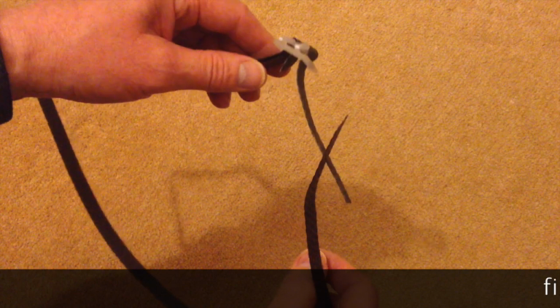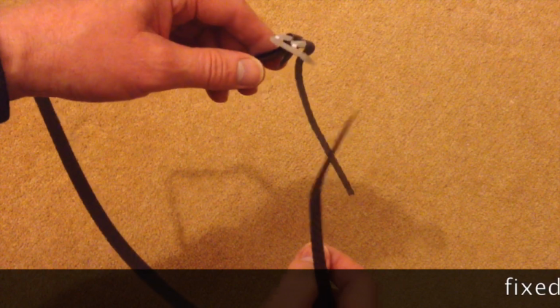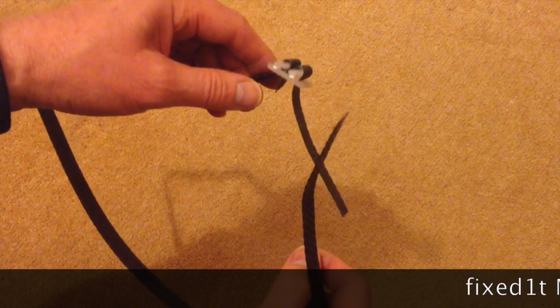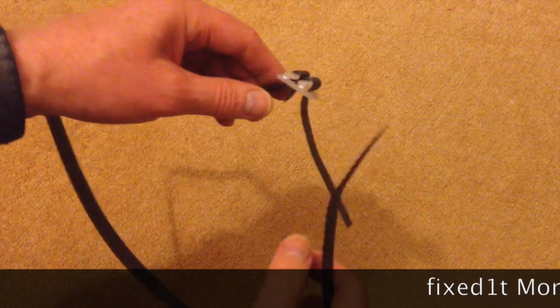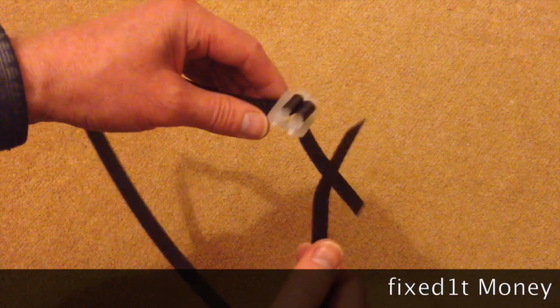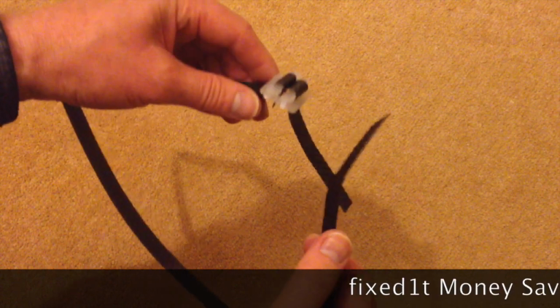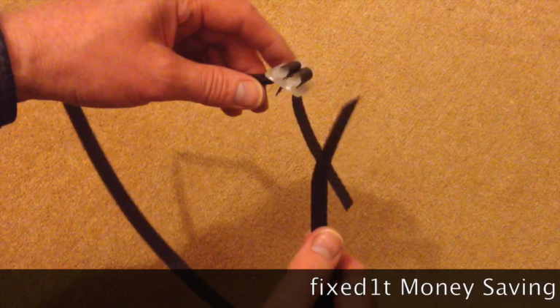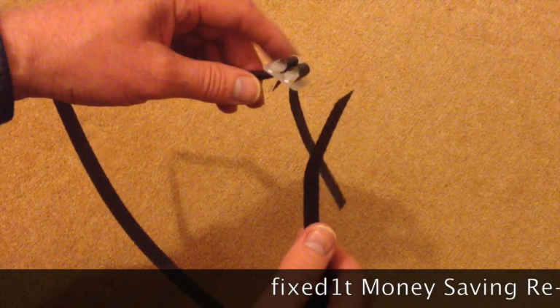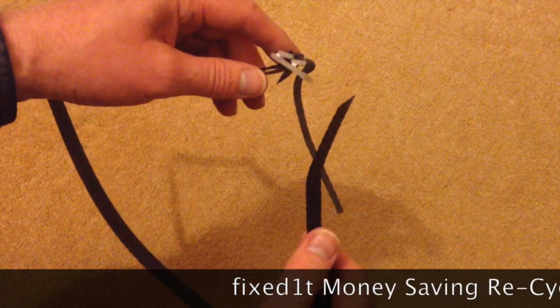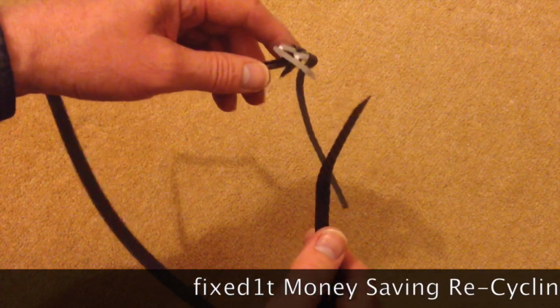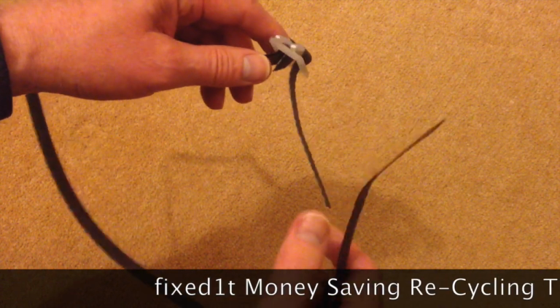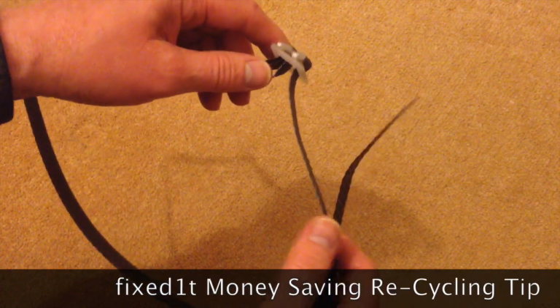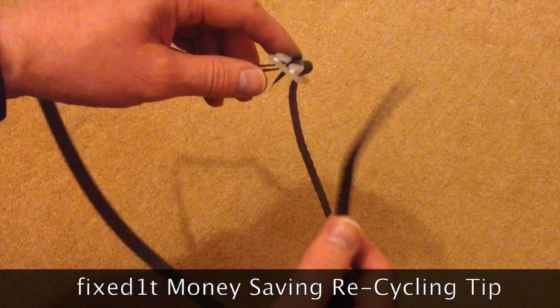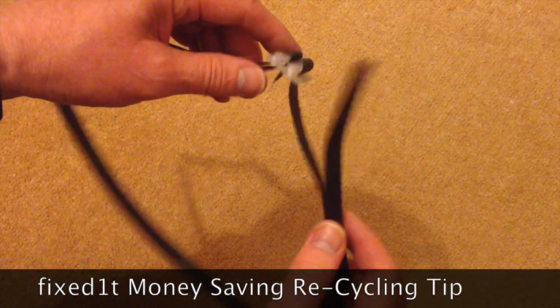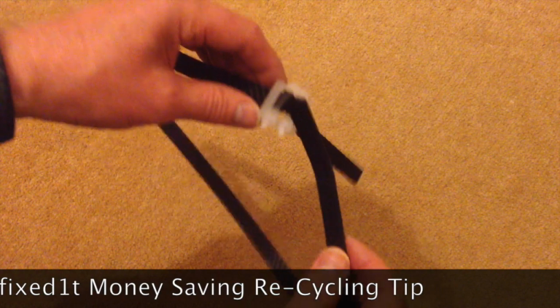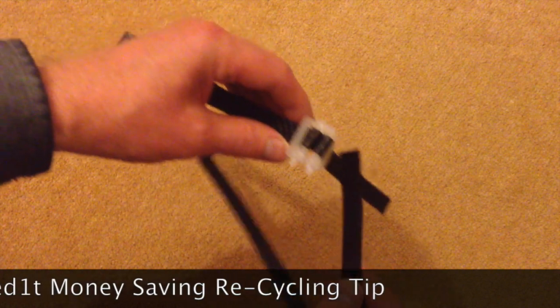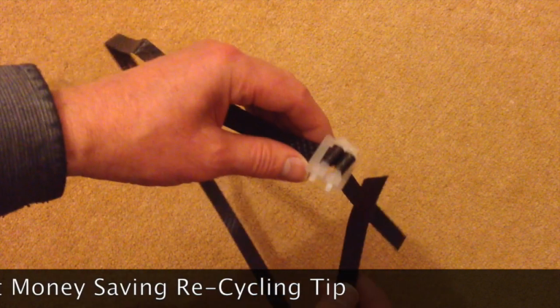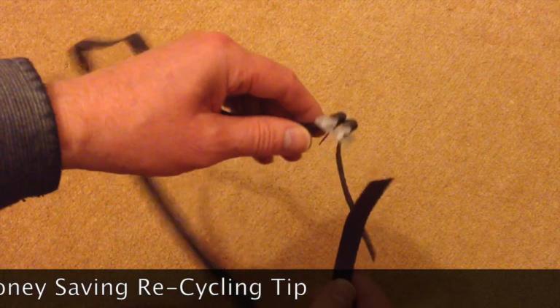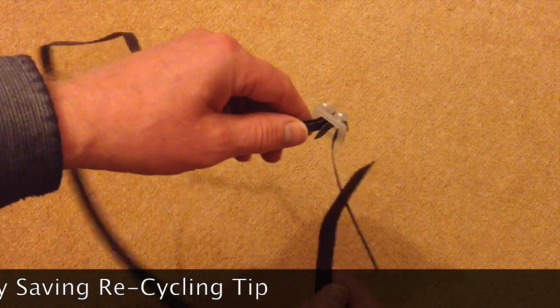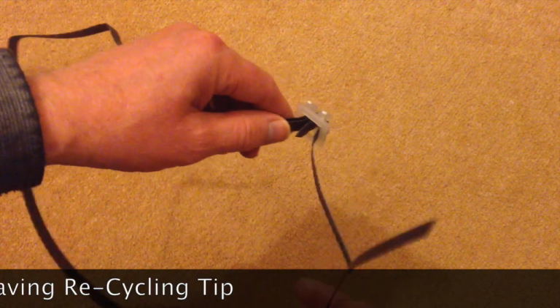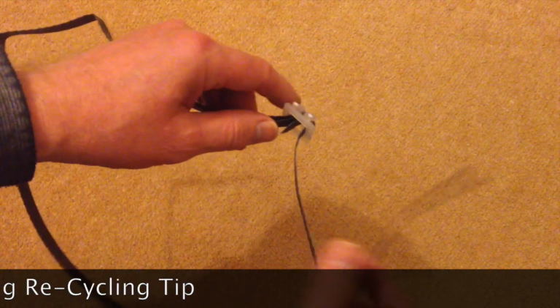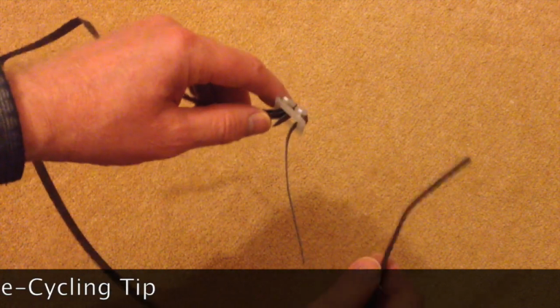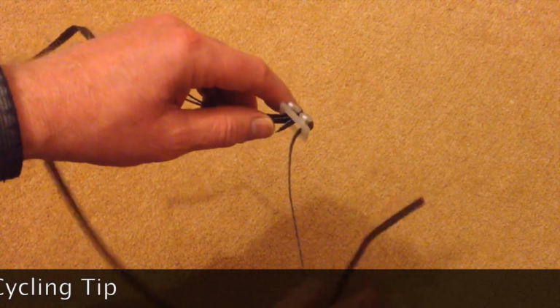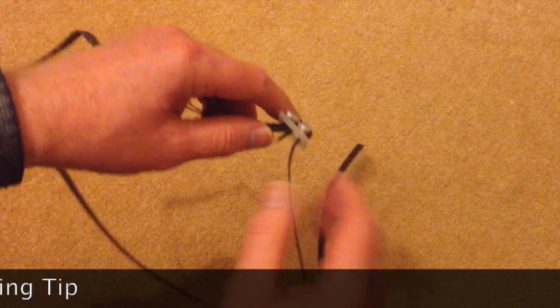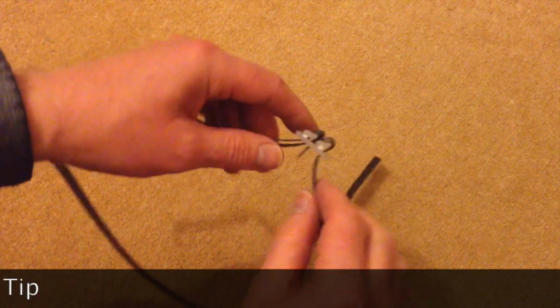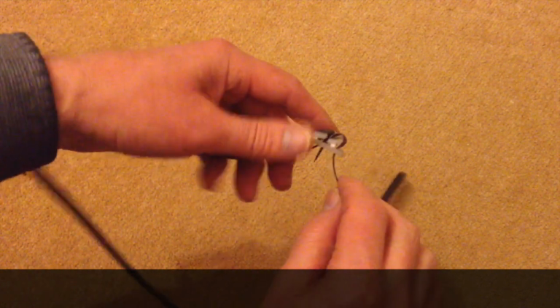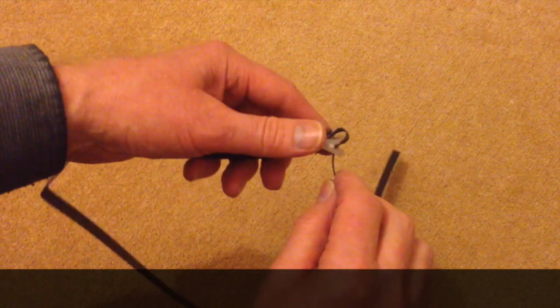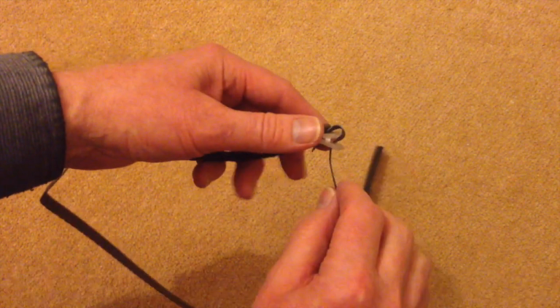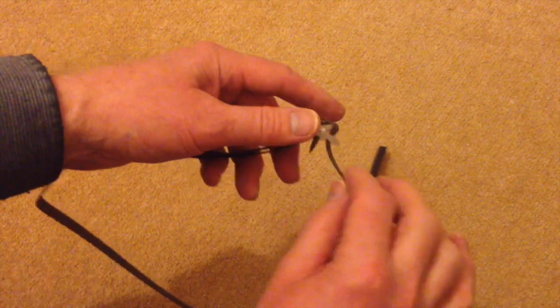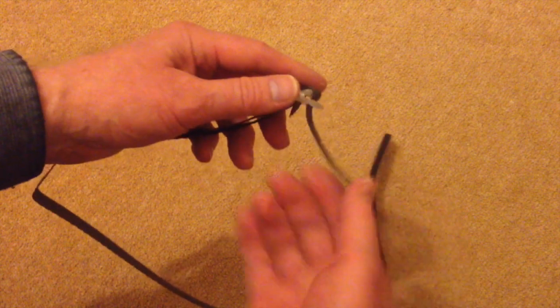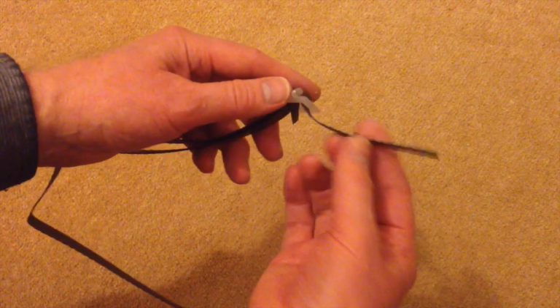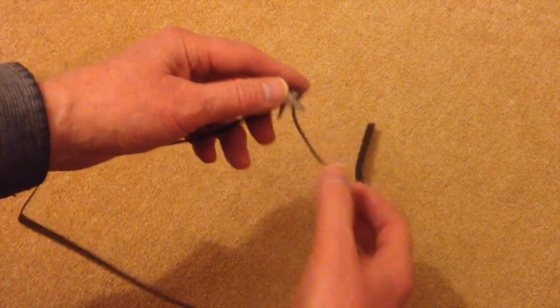Hi there, this is Fixed It. I've just bought some furniture at IKEA and I've just cut off this cable tie and it's about to throw it away. If you get any of these, keep them. It's completely reusable. I'll show you what I mean.